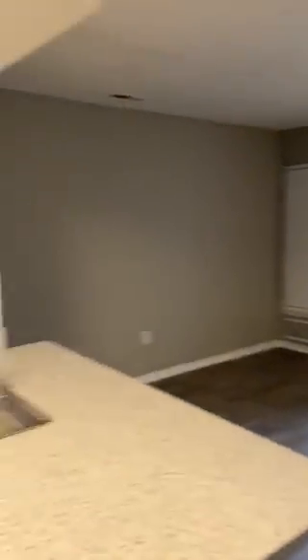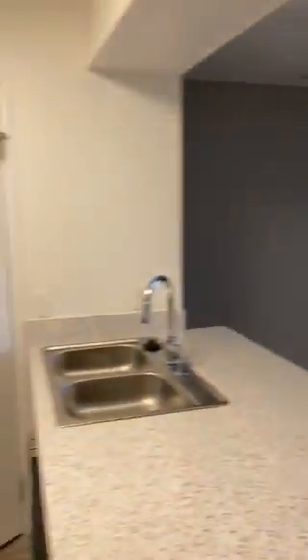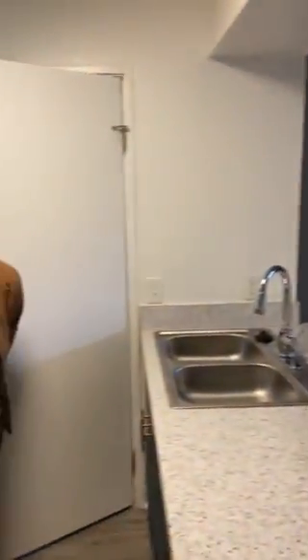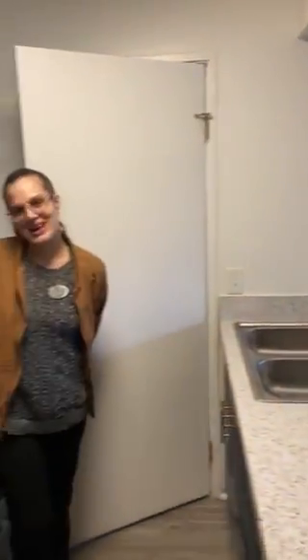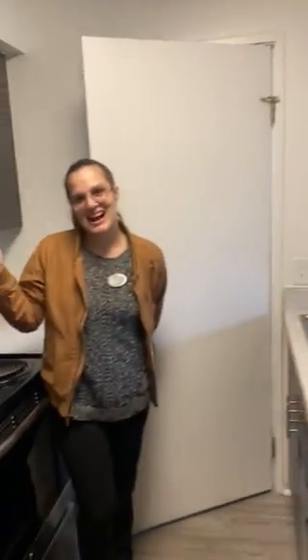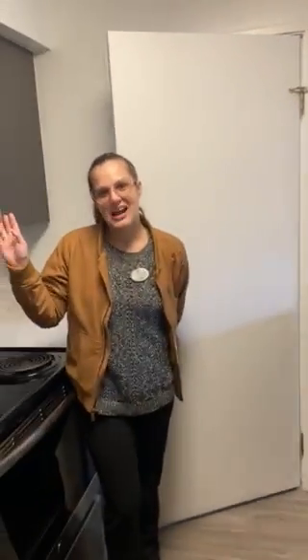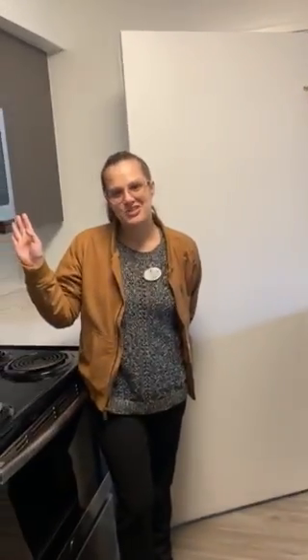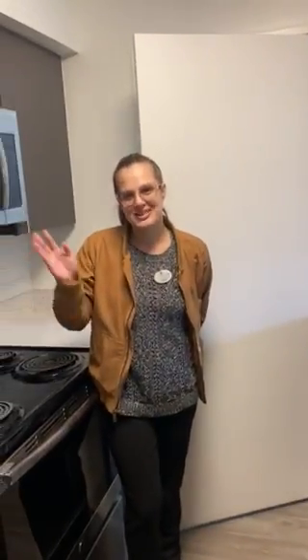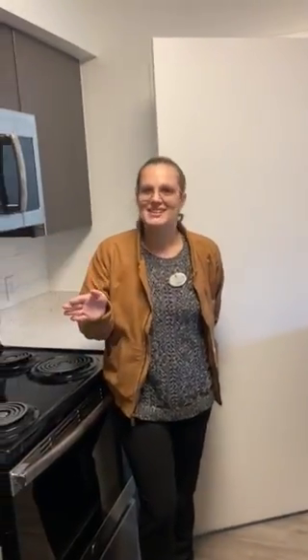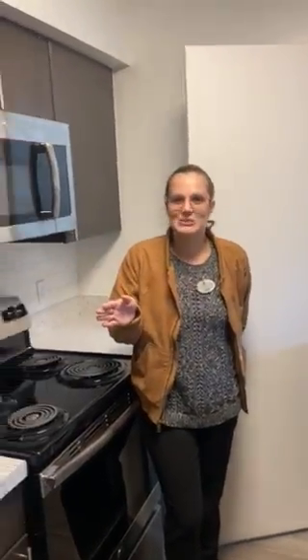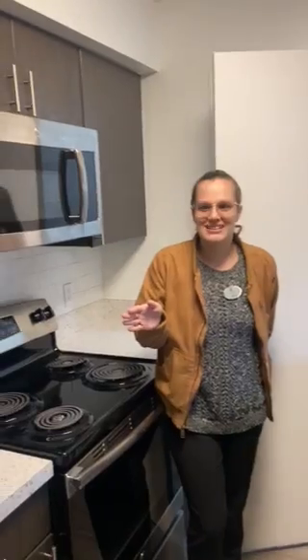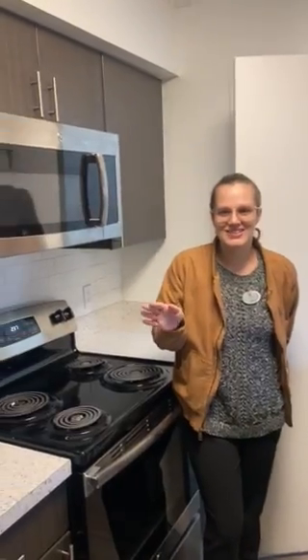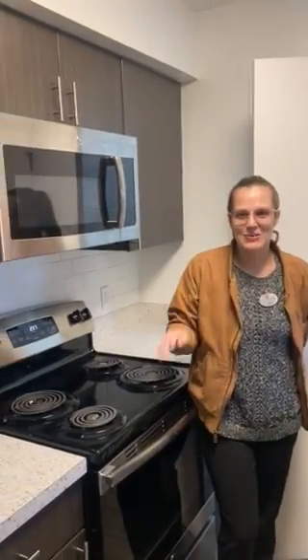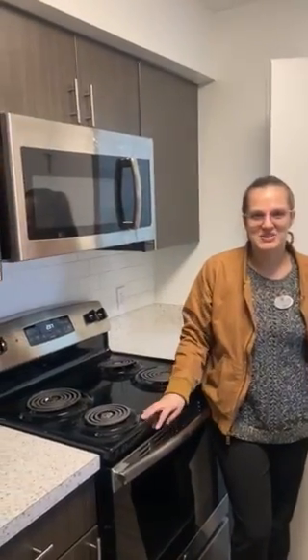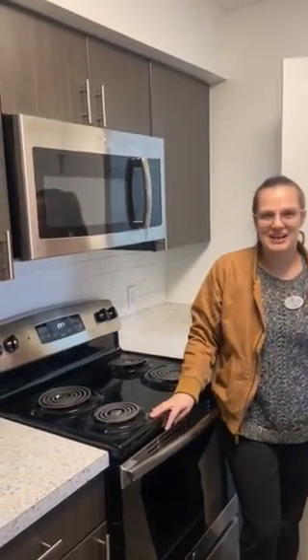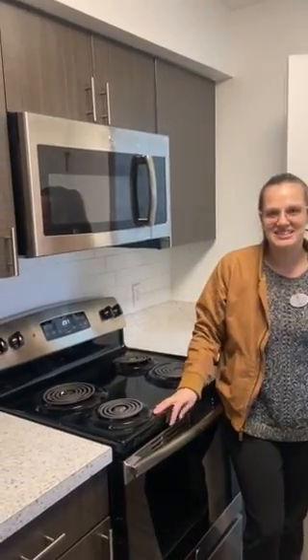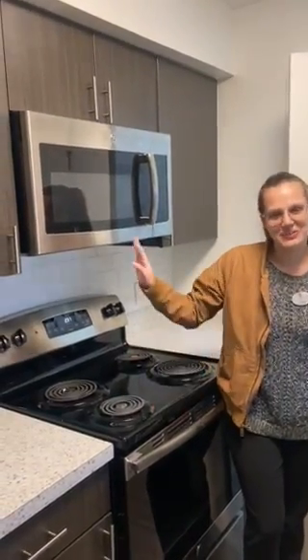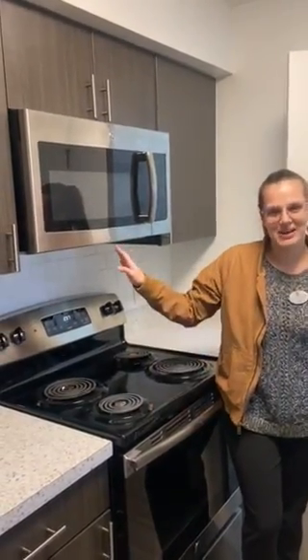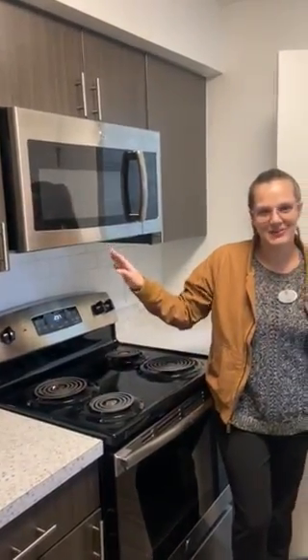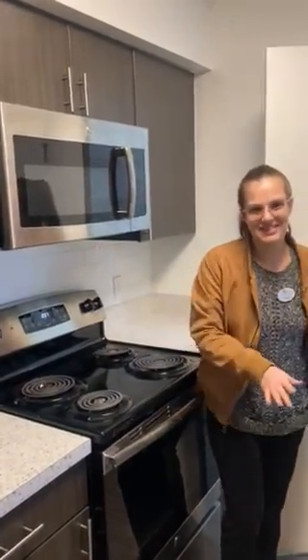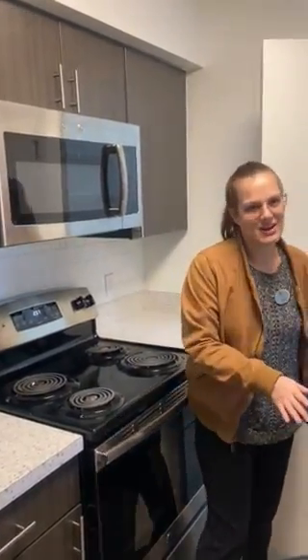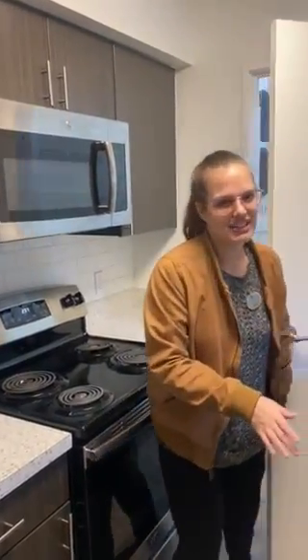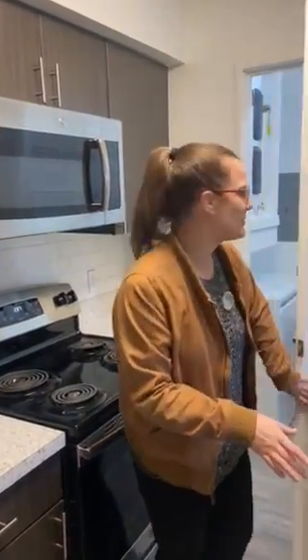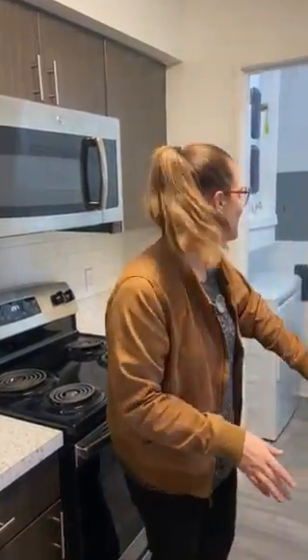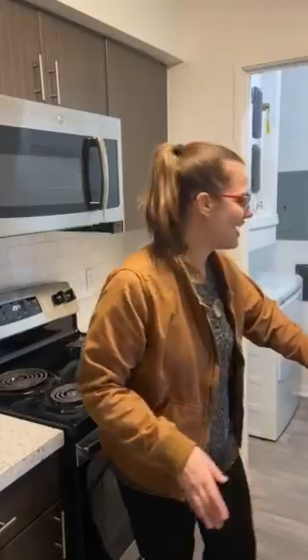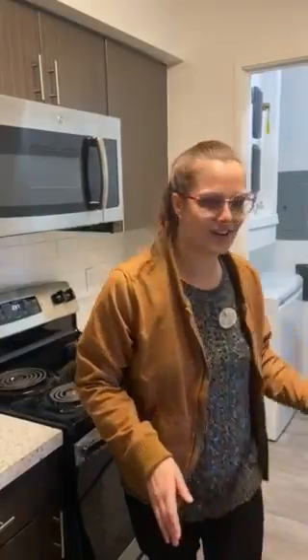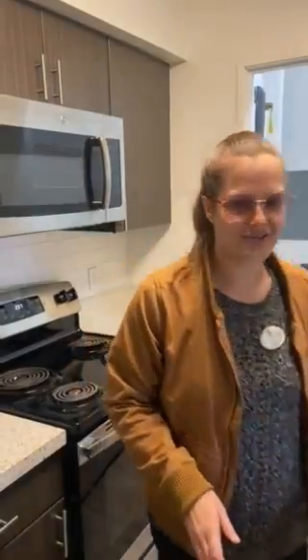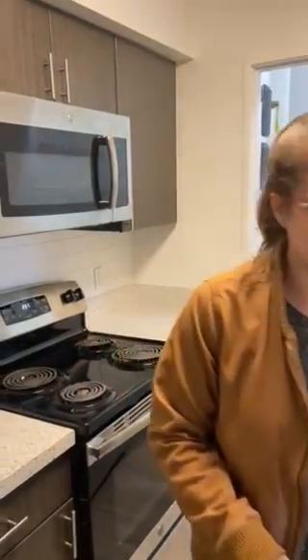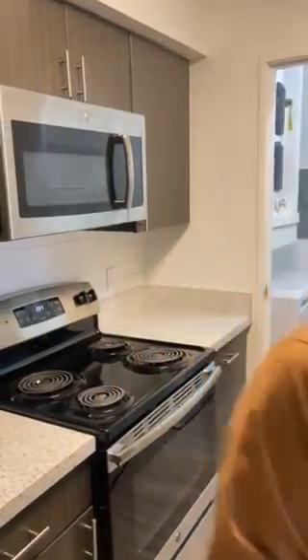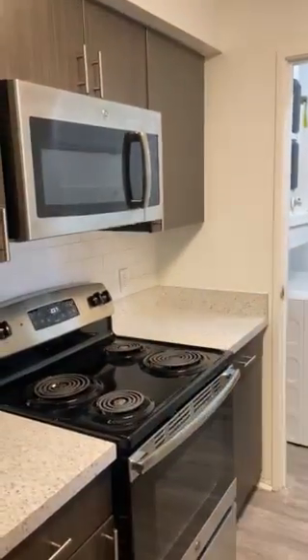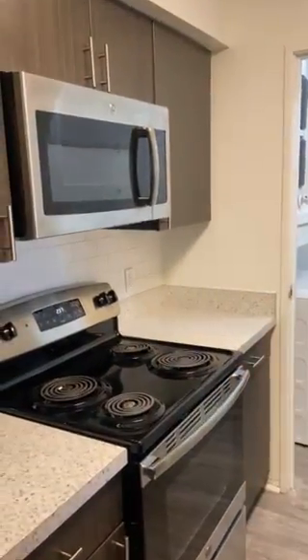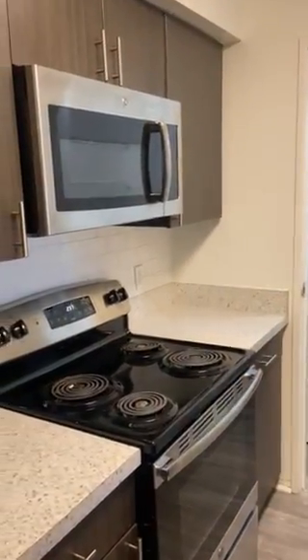This is our gray style cabinetry with stainless steel appliances. All the major appliances including microwave, dishwasher, and through the kitchen we have our laundry room with full-size washer and dryer.